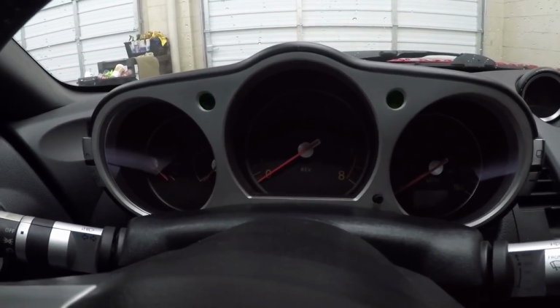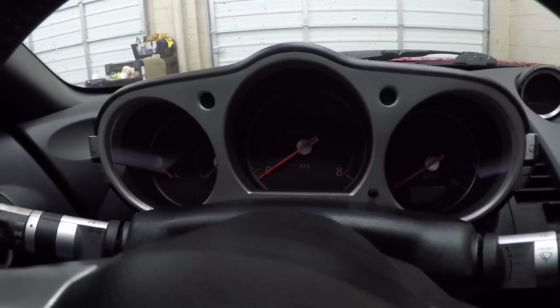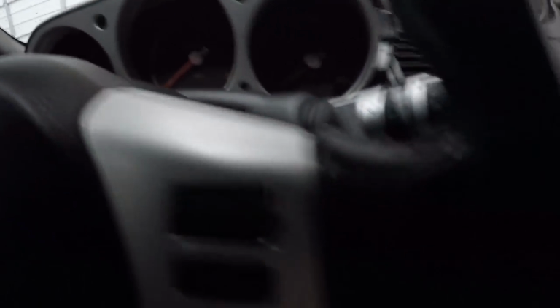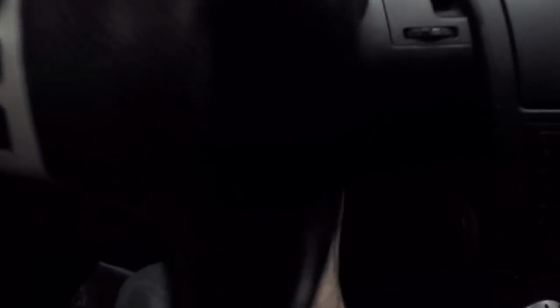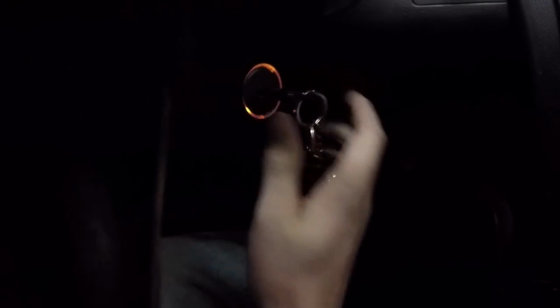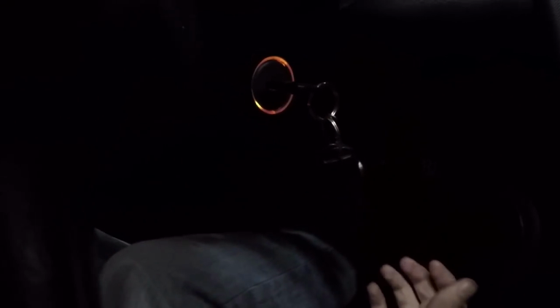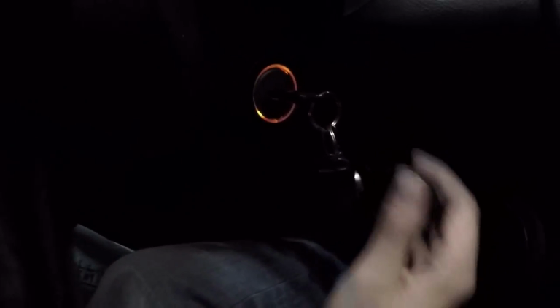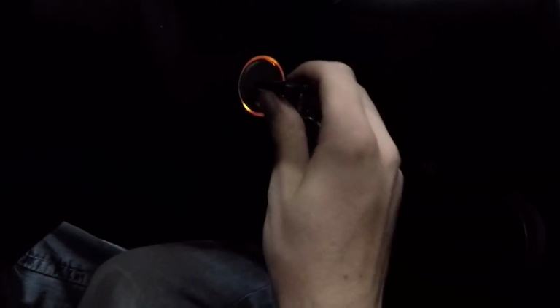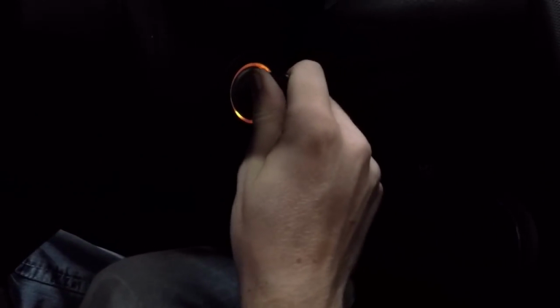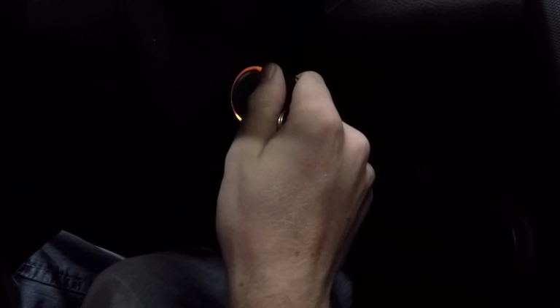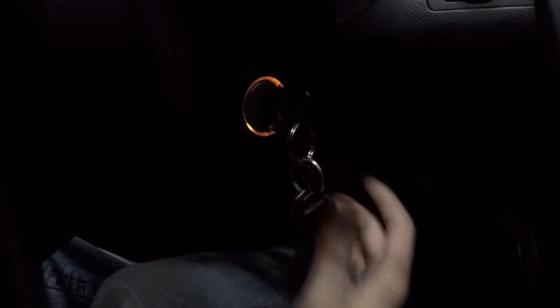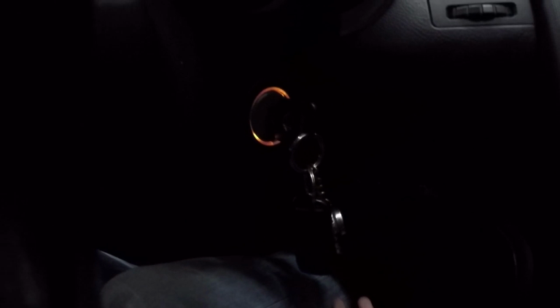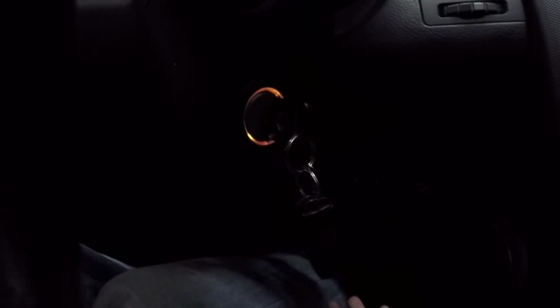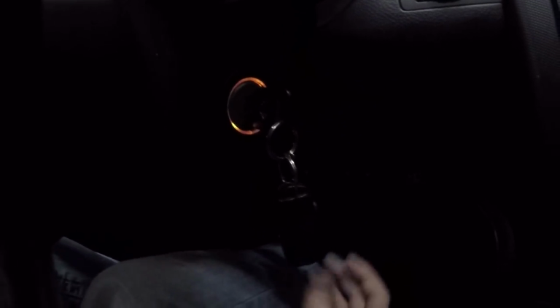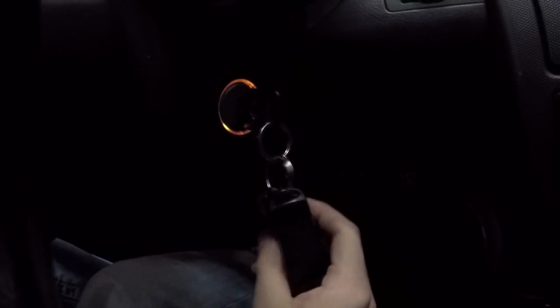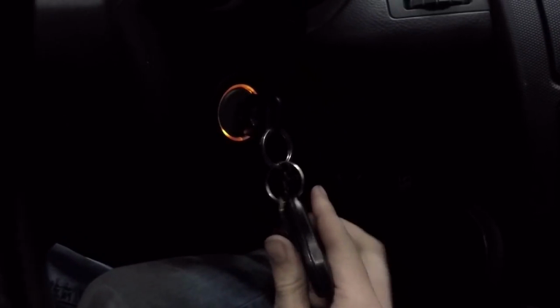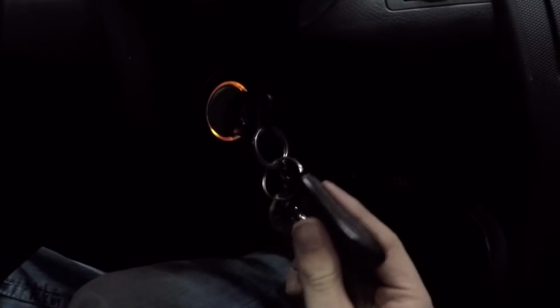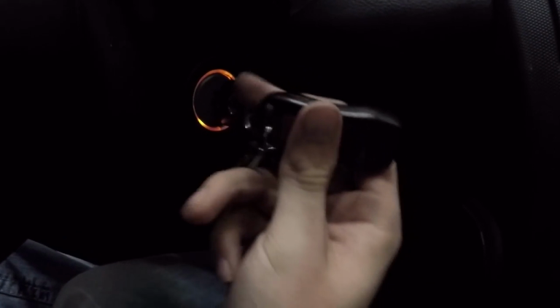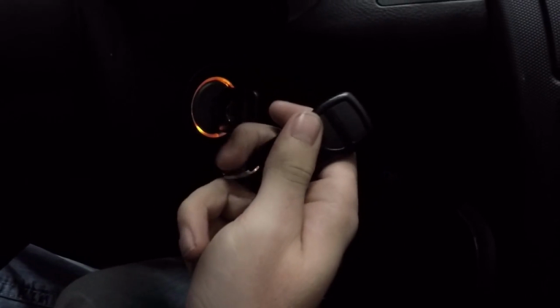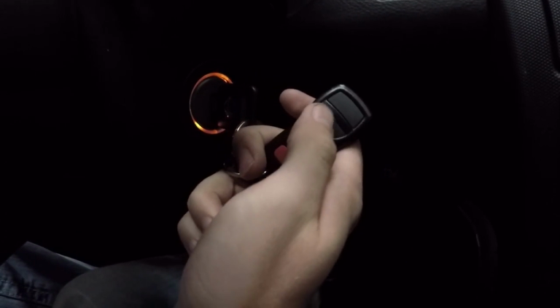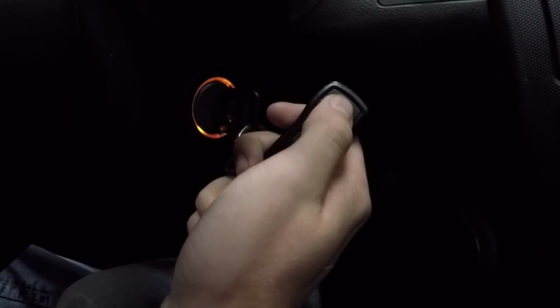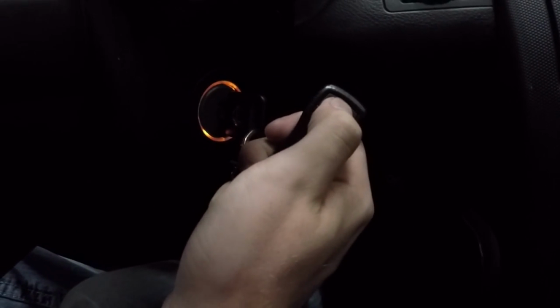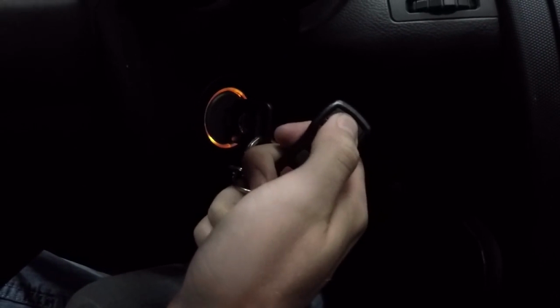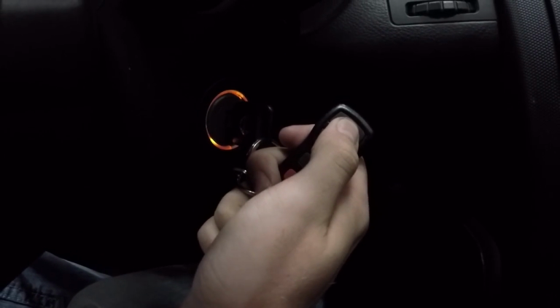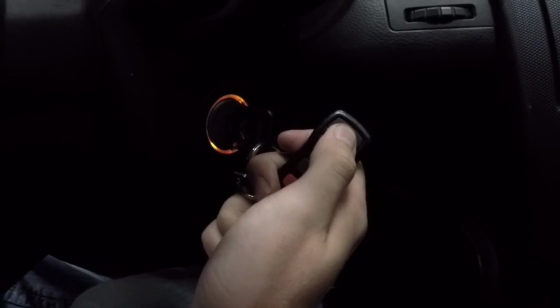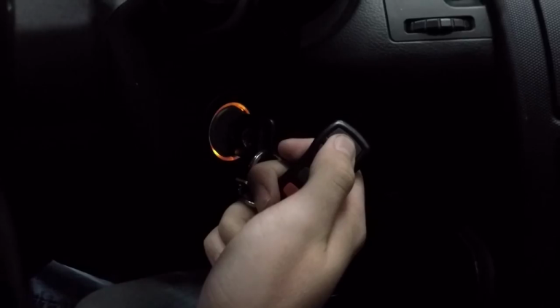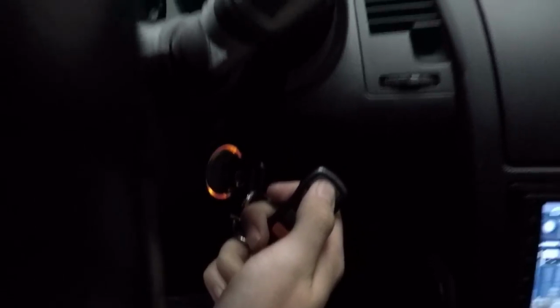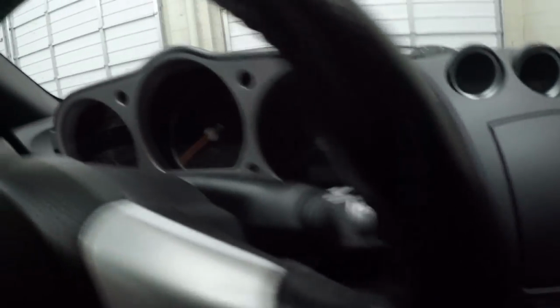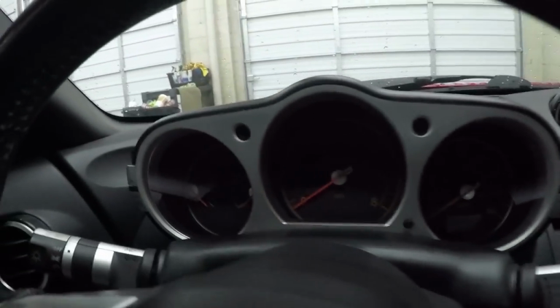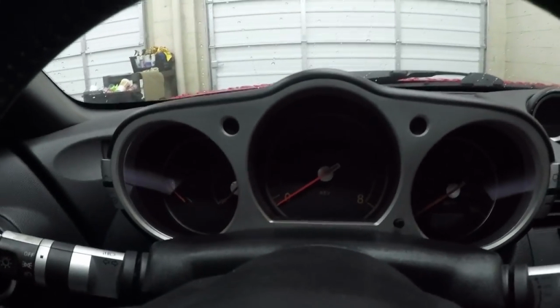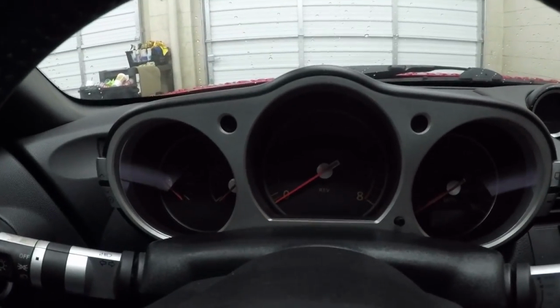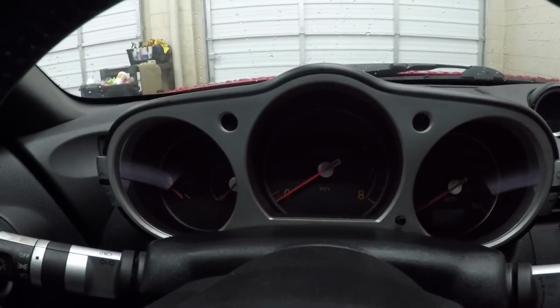Alright, hazards flashed. Put the key in, turn it to the on position, grab your key fob and press lock. When you do that your hazards should flash twice.